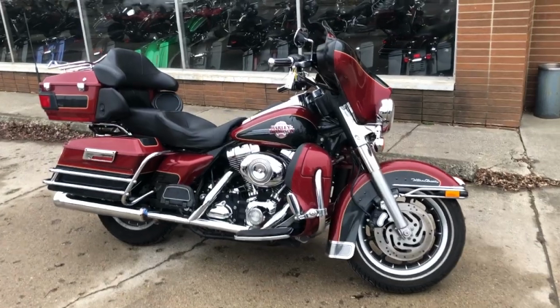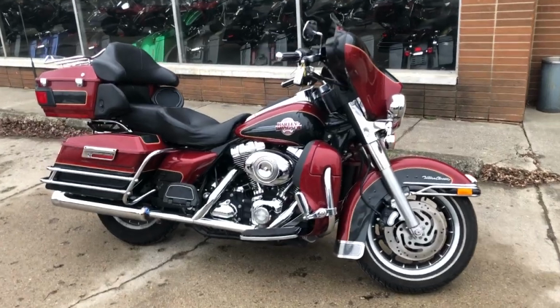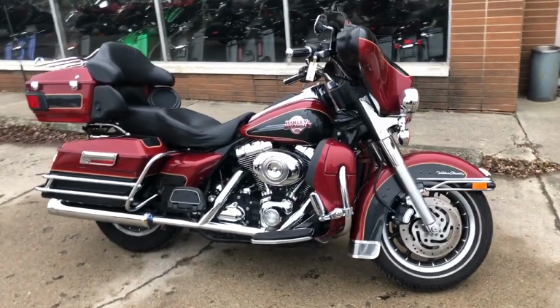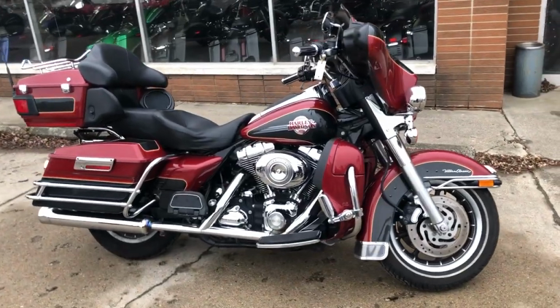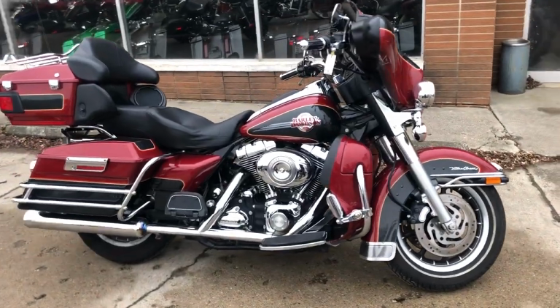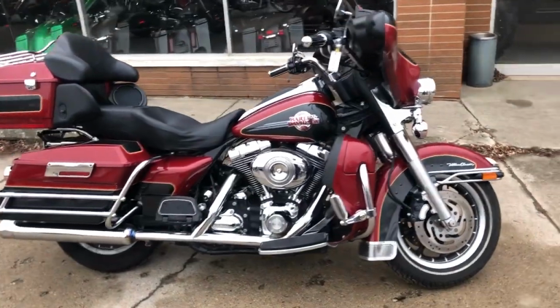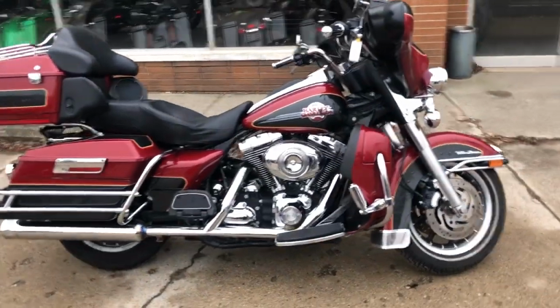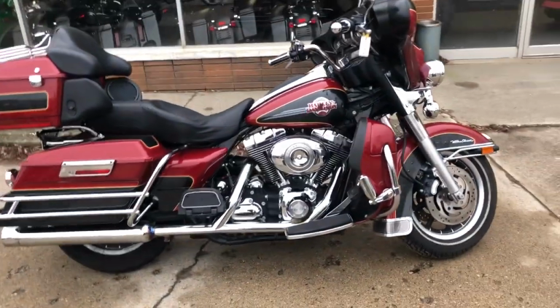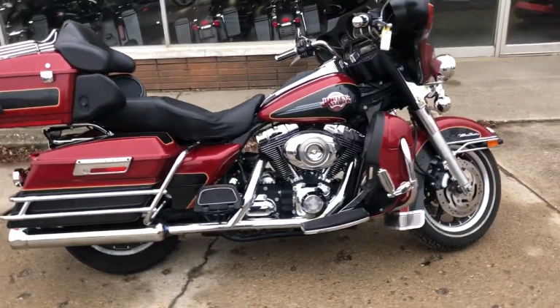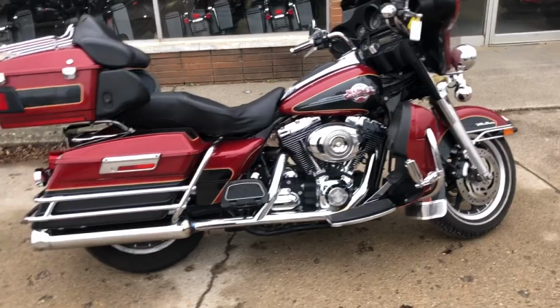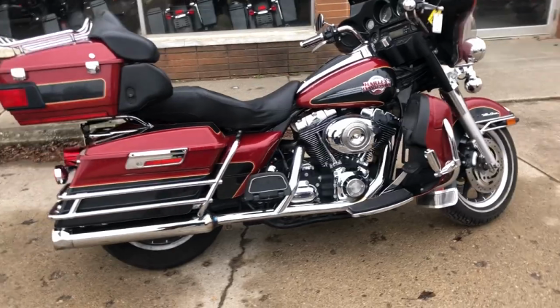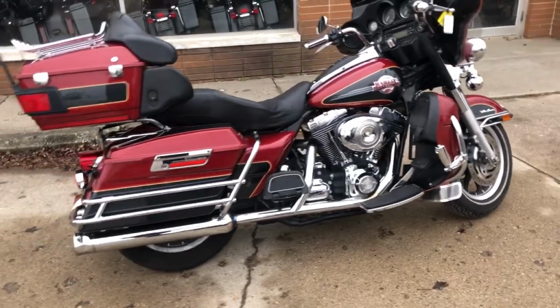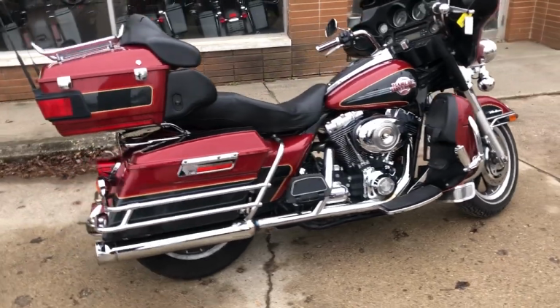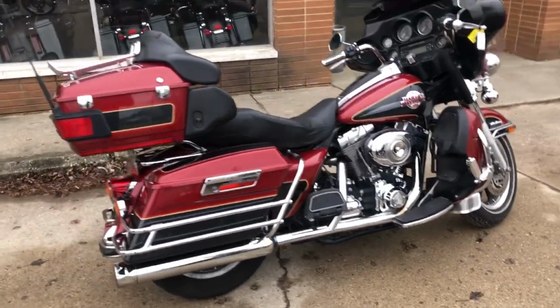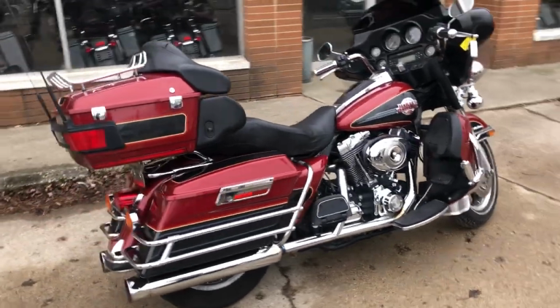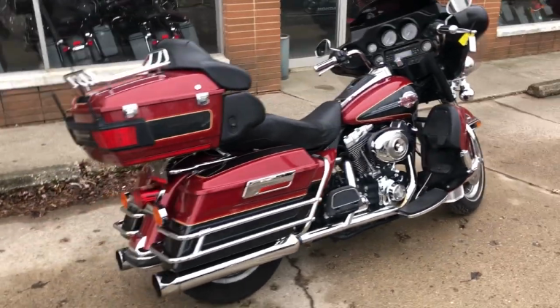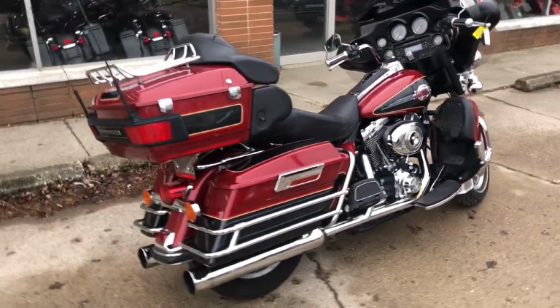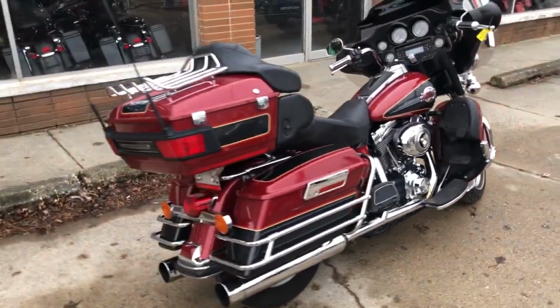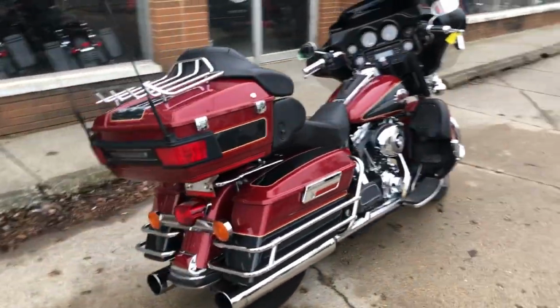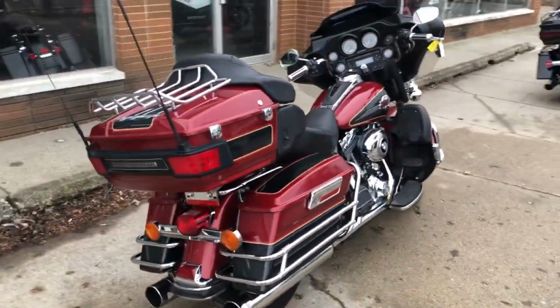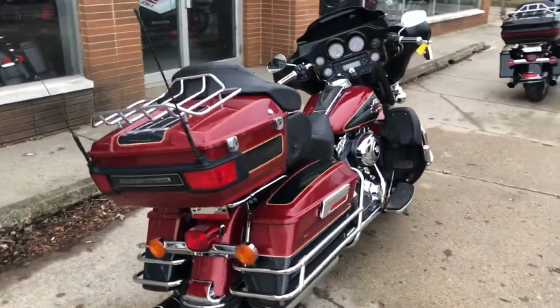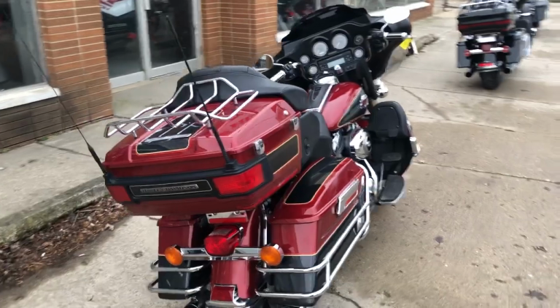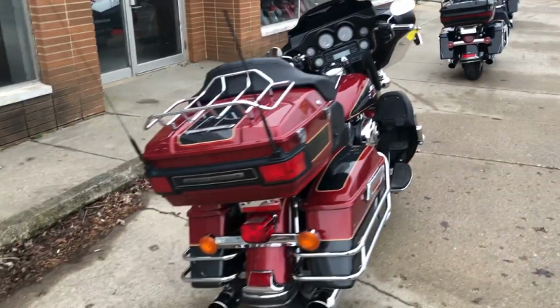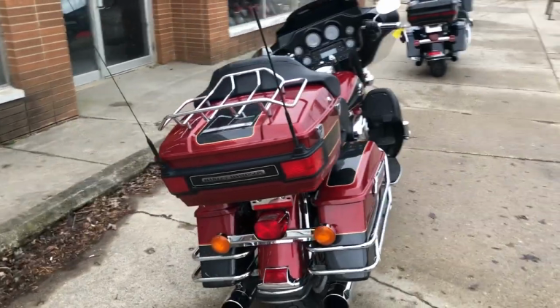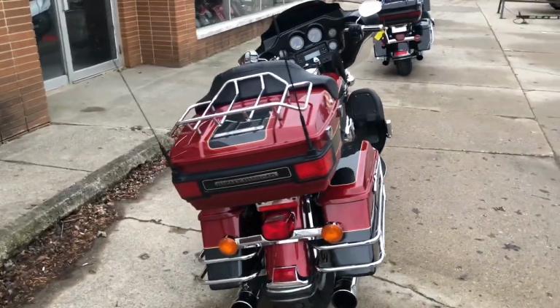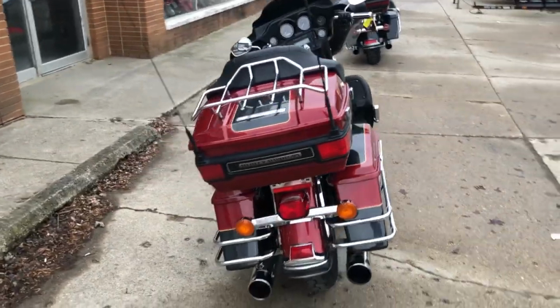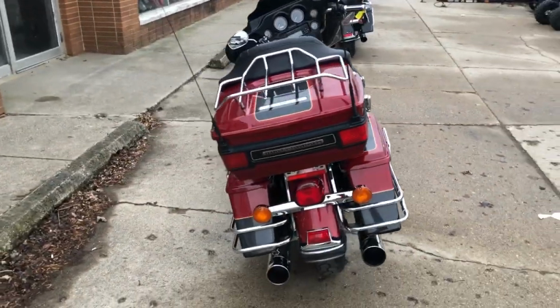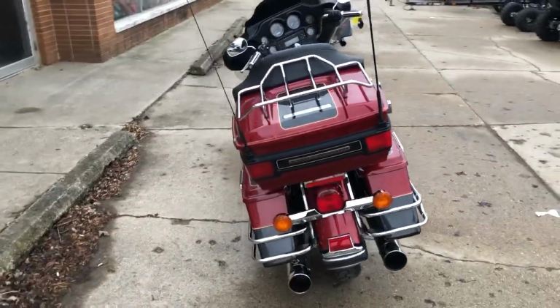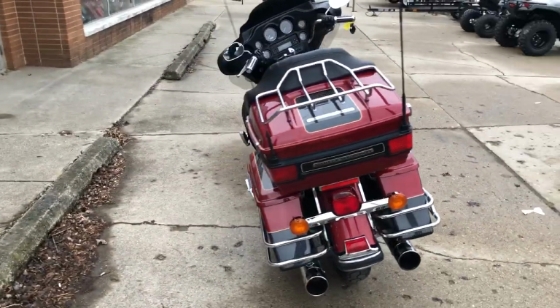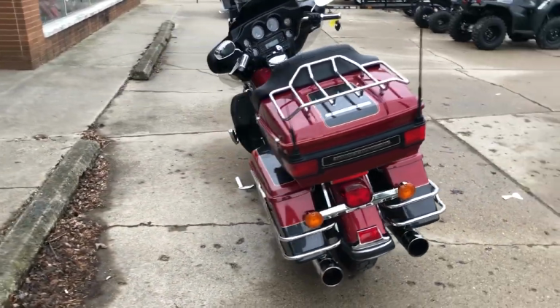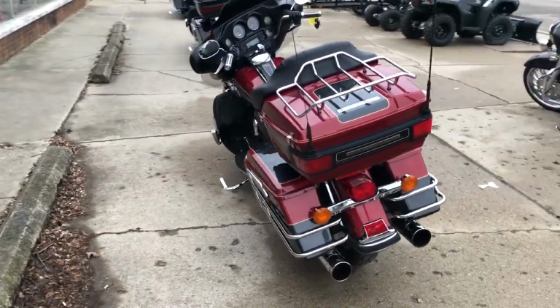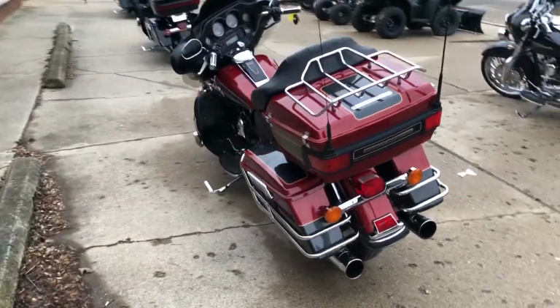ApprovalPowerSports.com here with a used Harley Electra Glide for sale with only 32,900 miles. This one is clean, all stock, no modifications. It runs strong. Everything works. It needs nothing.